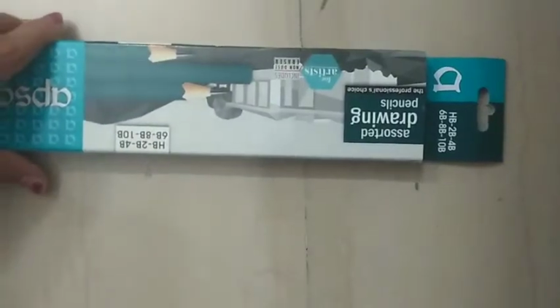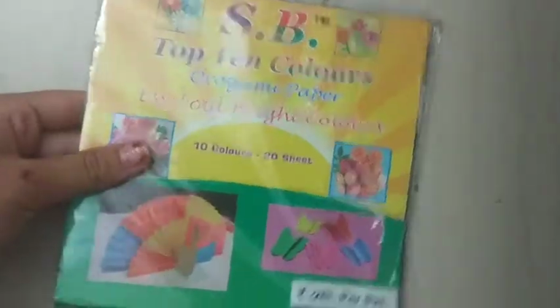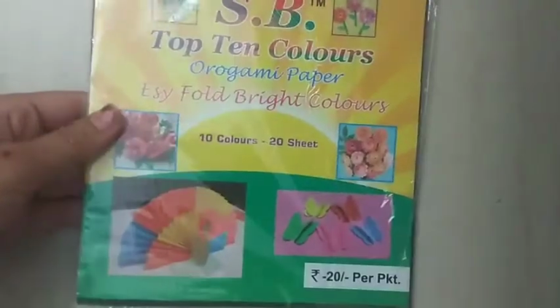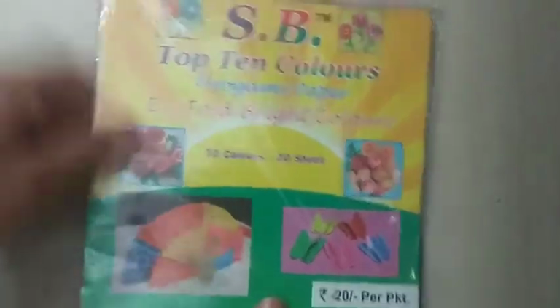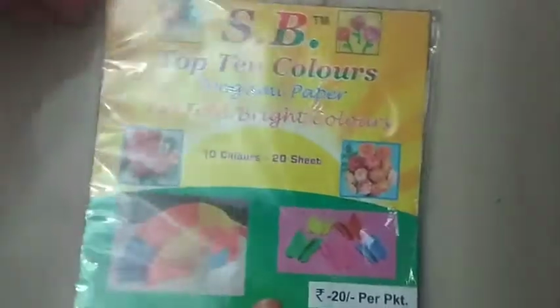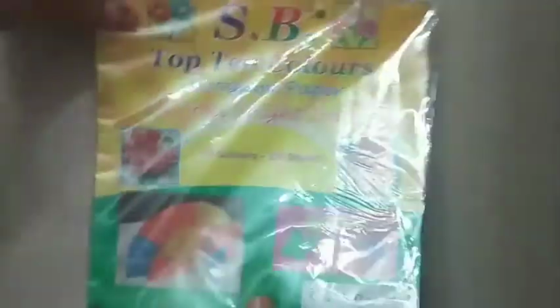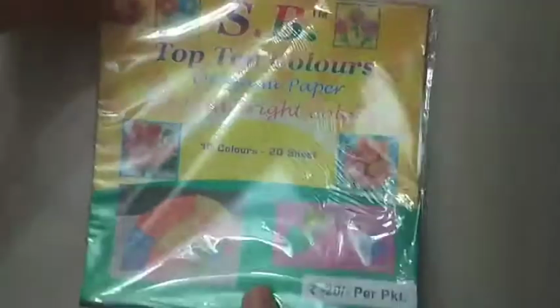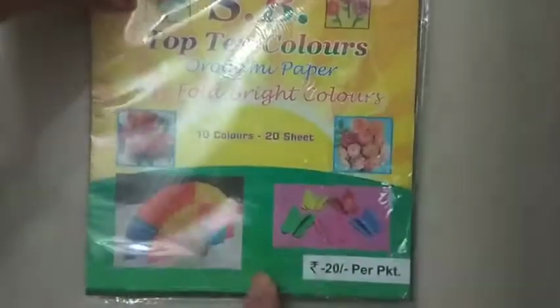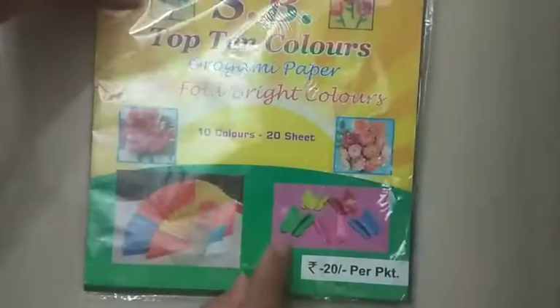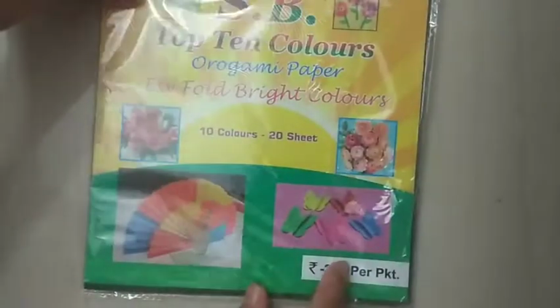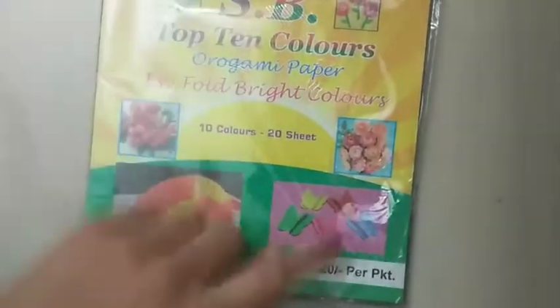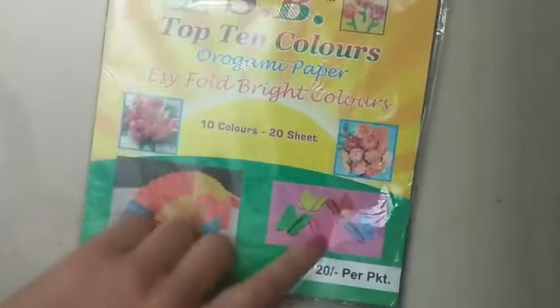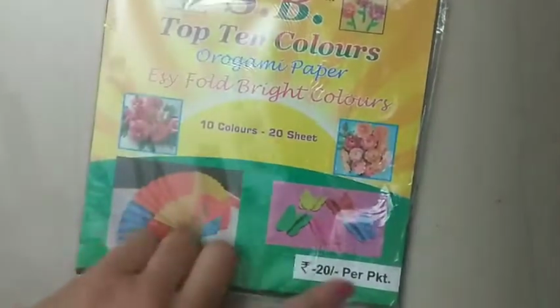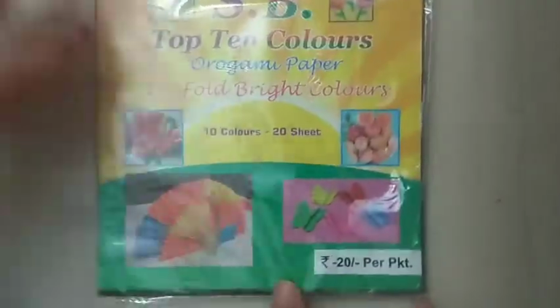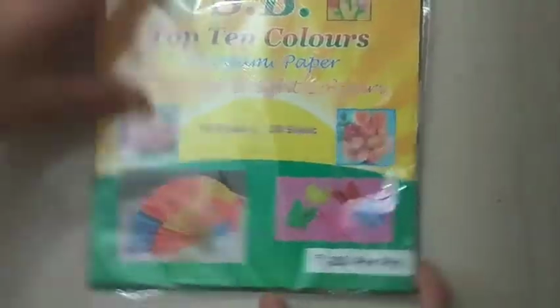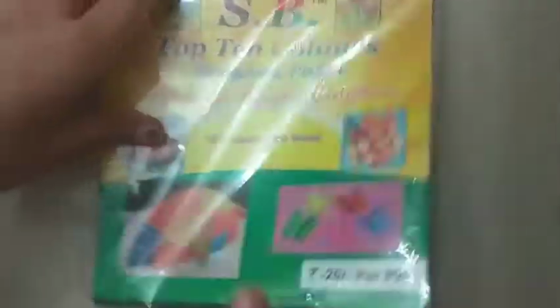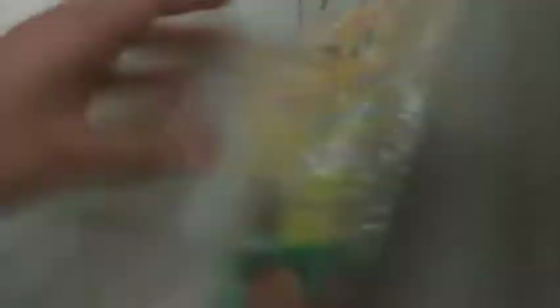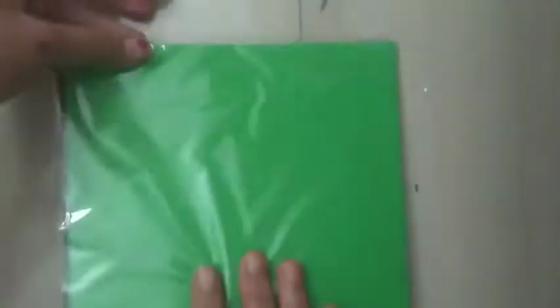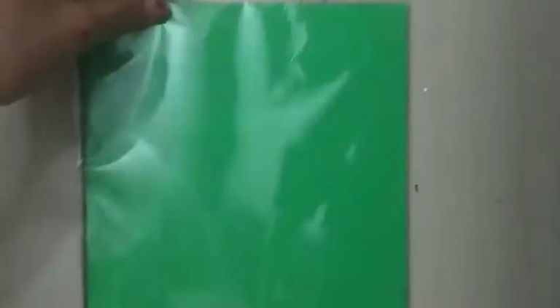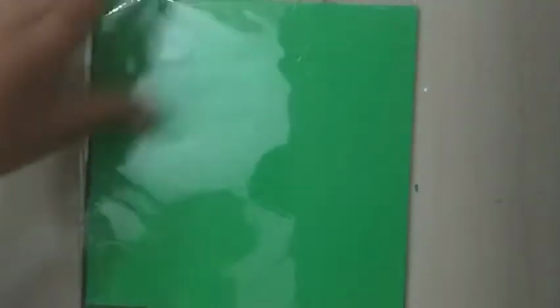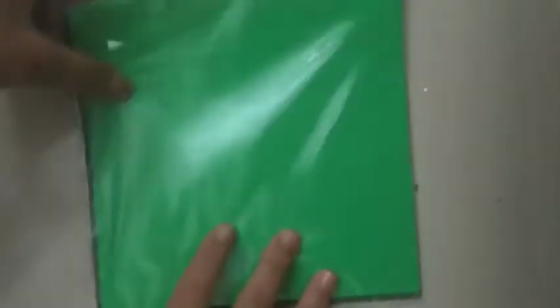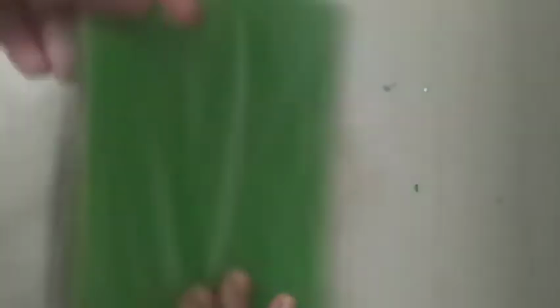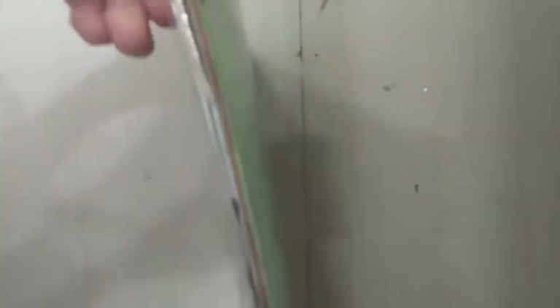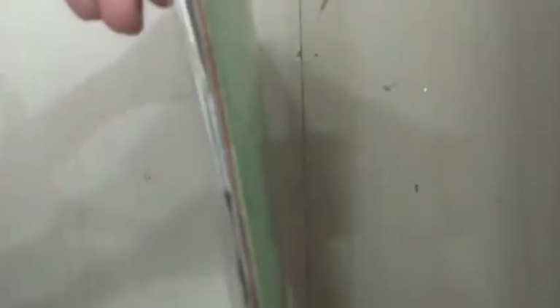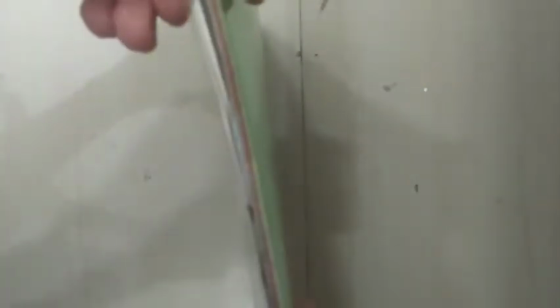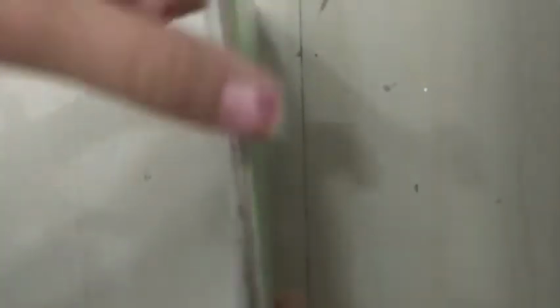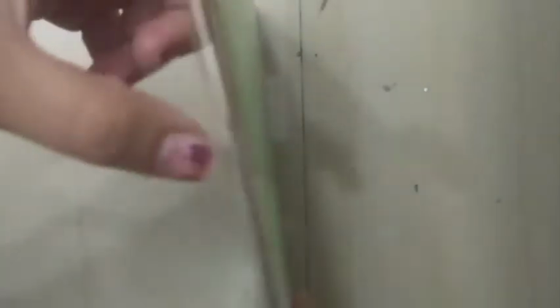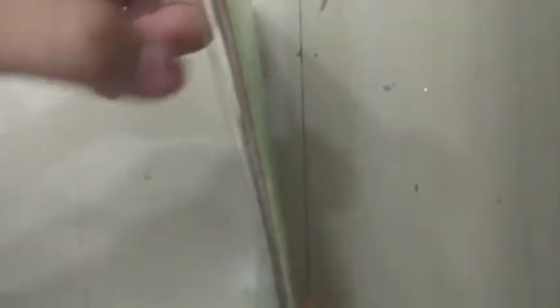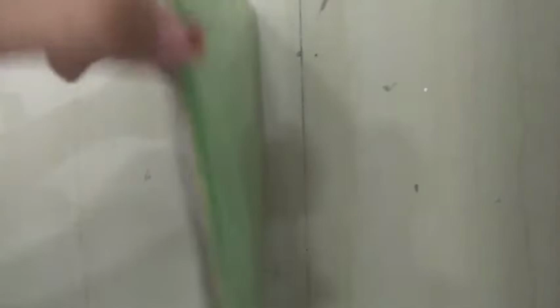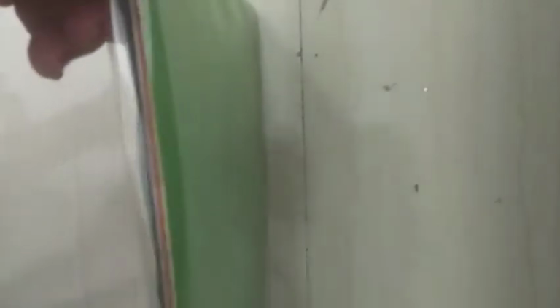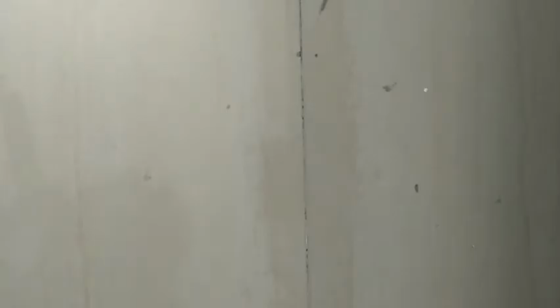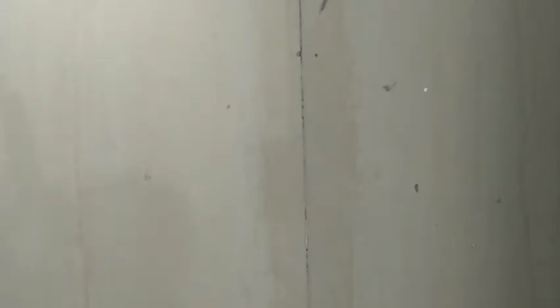These are color papers — little color papers — 20 rupees for a packet. I hope you can see the shapes.